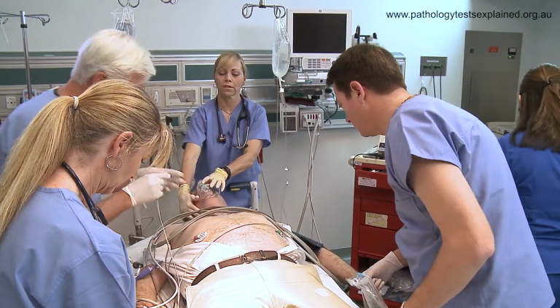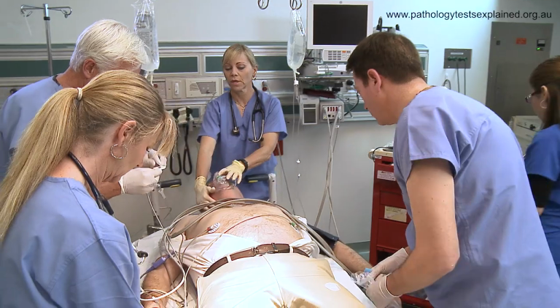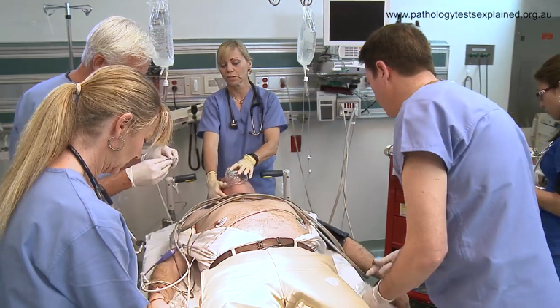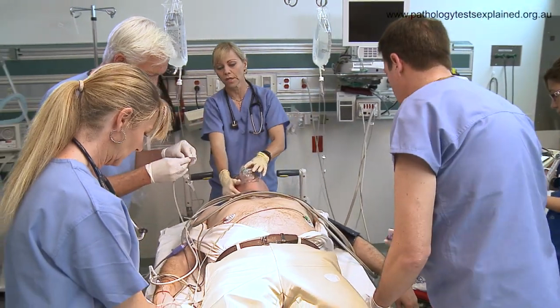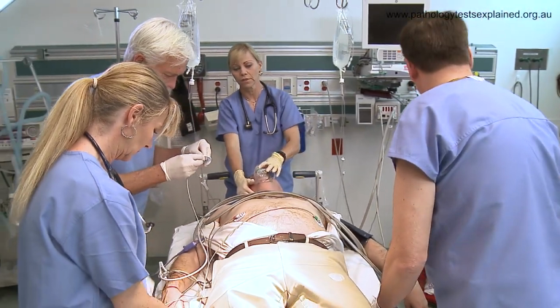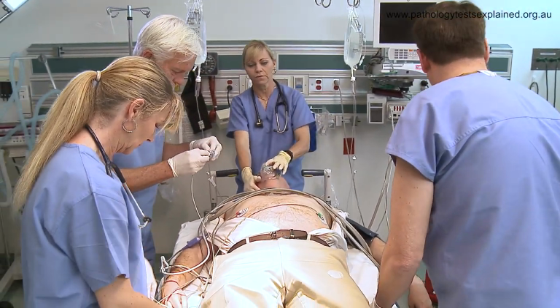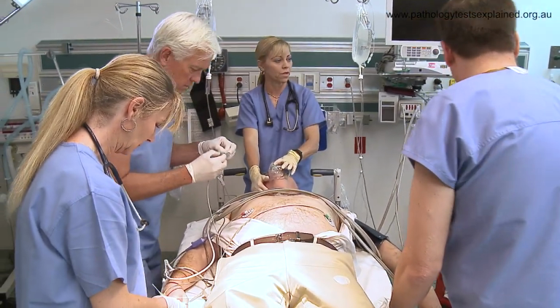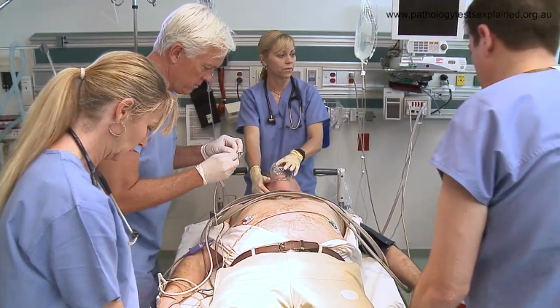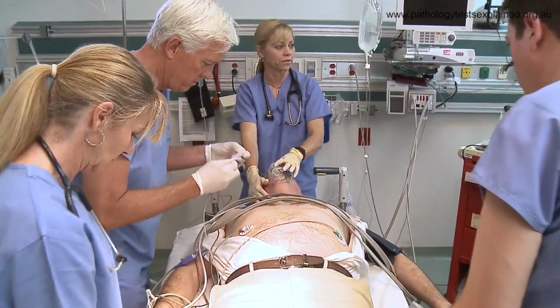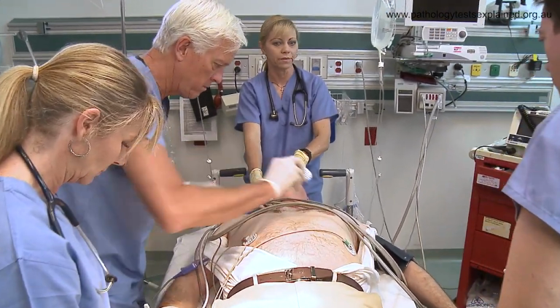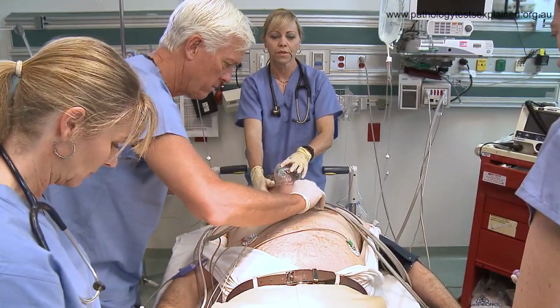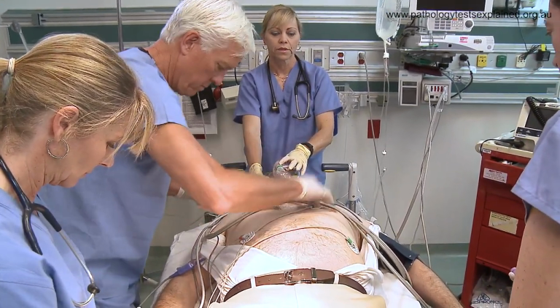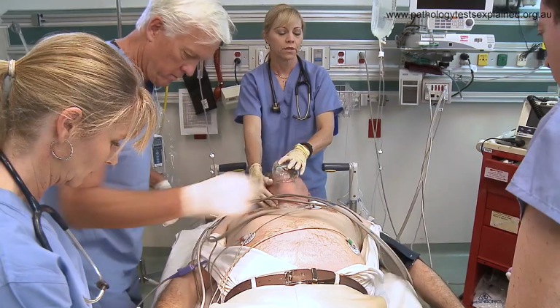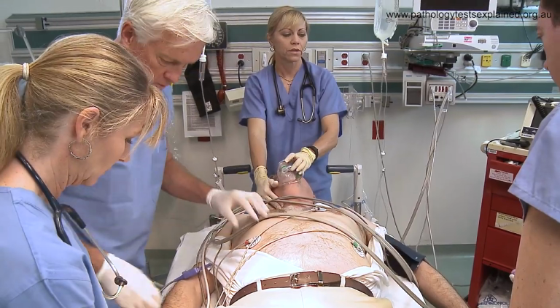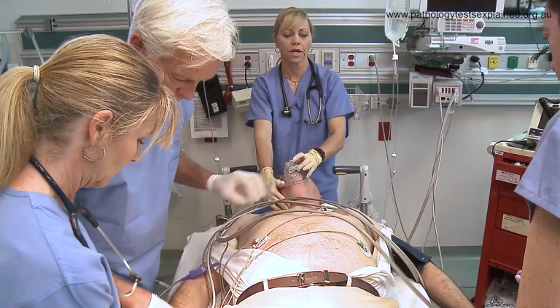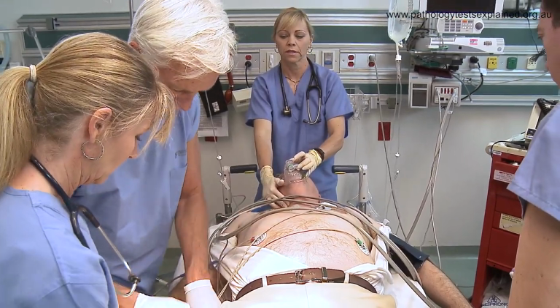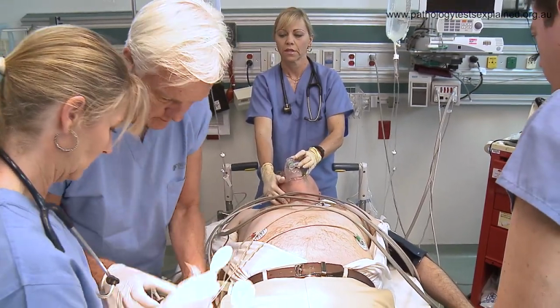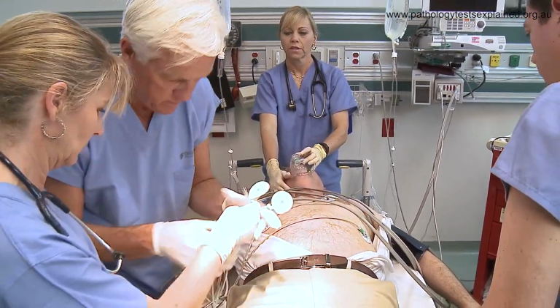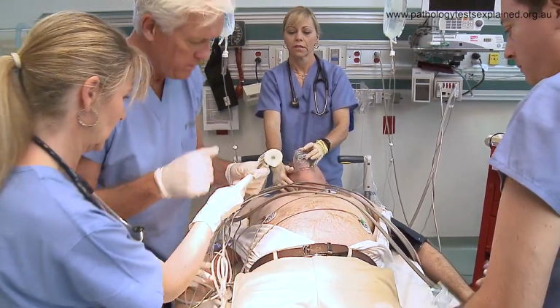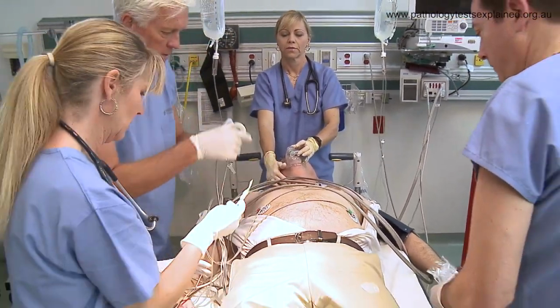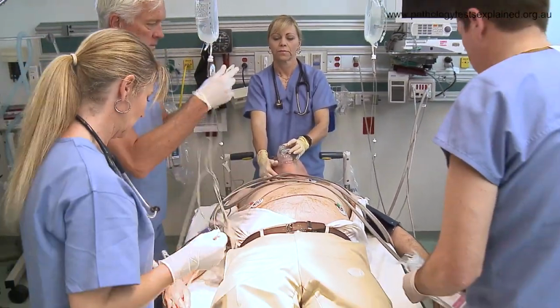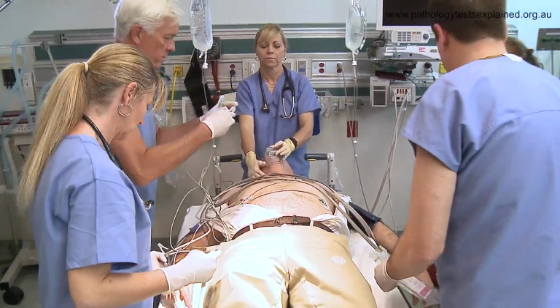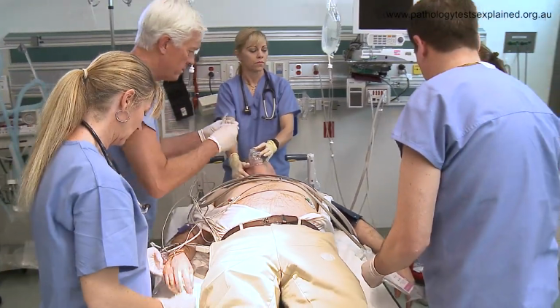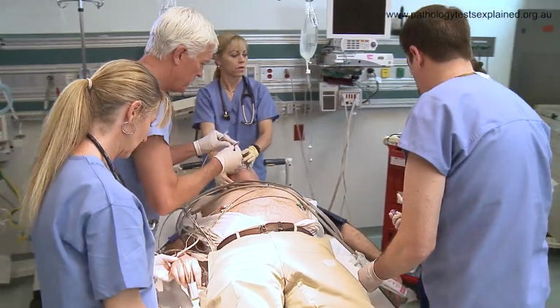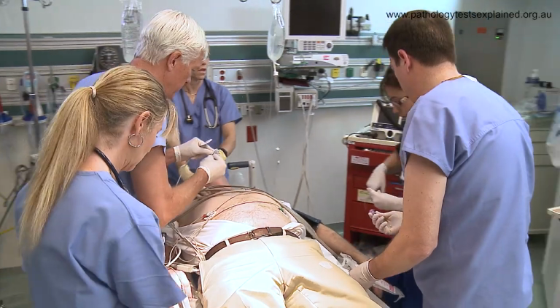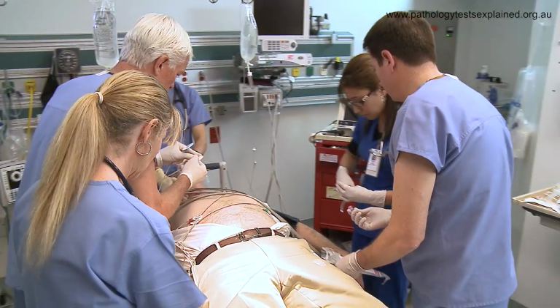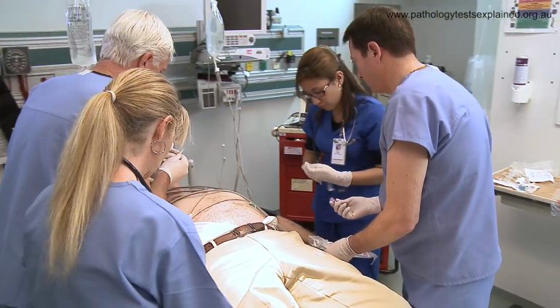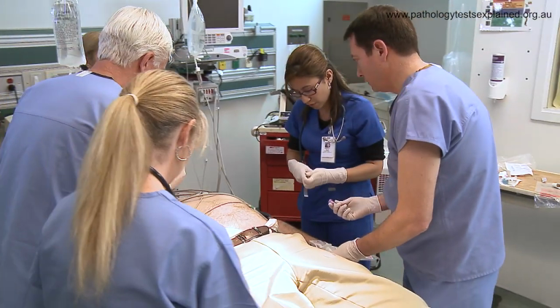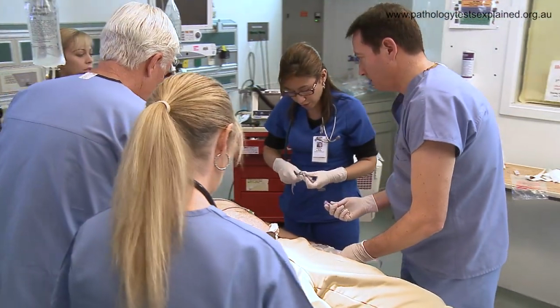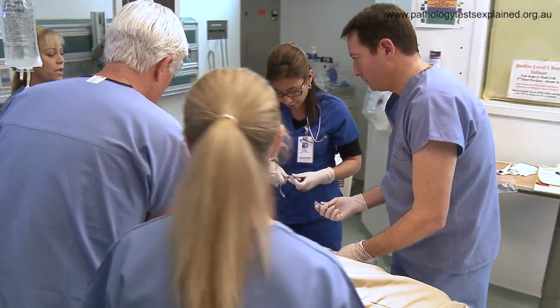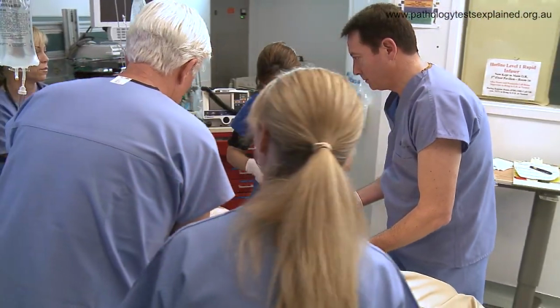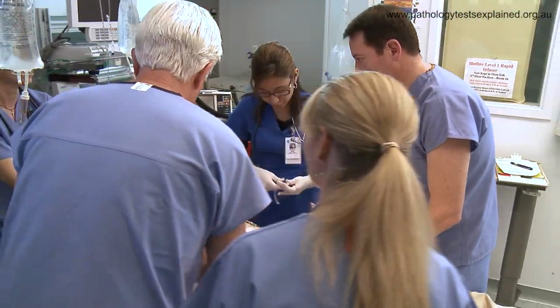Troponin on its own can't detect a heart attack. We need to do a physical examination and the ECG, and often there are other tests like exercise stress tests, stress echoes, or other cardiac imaging that needs to be done to diagnose a heart attack.